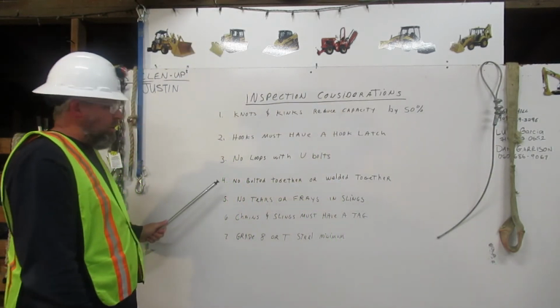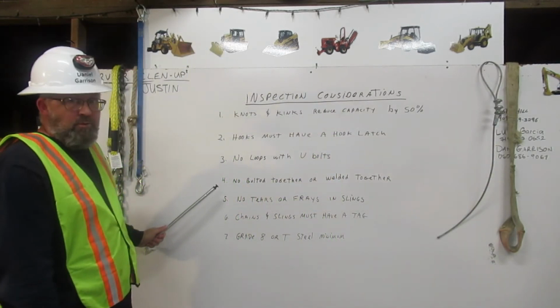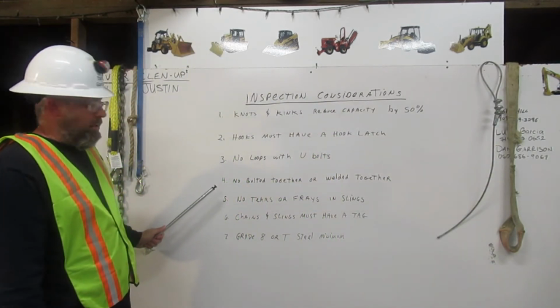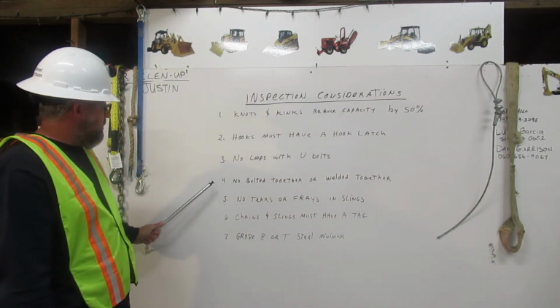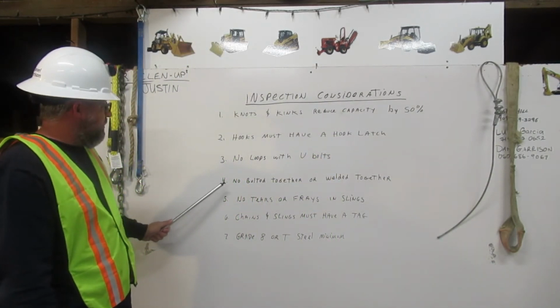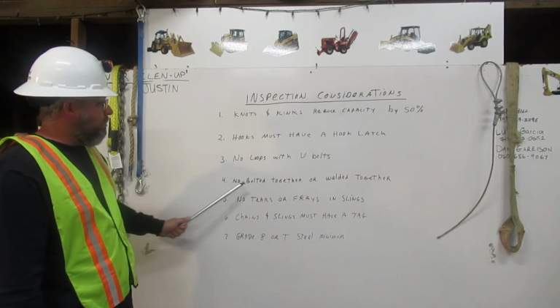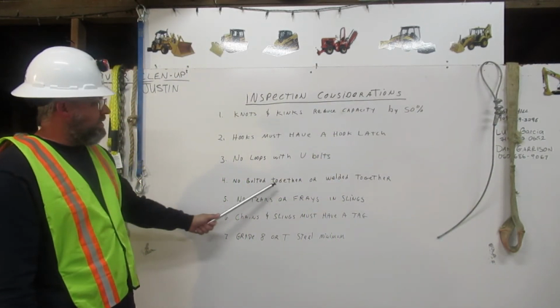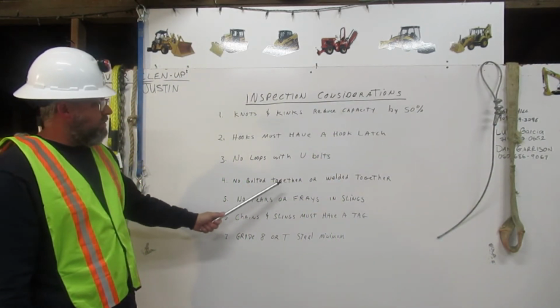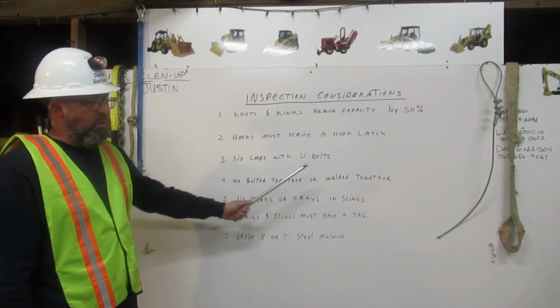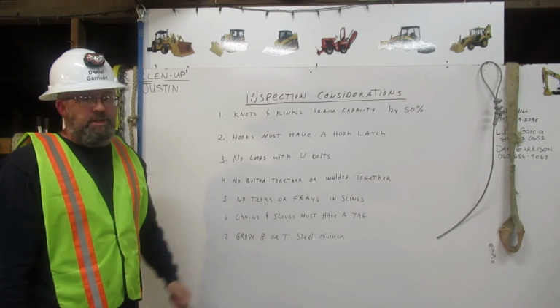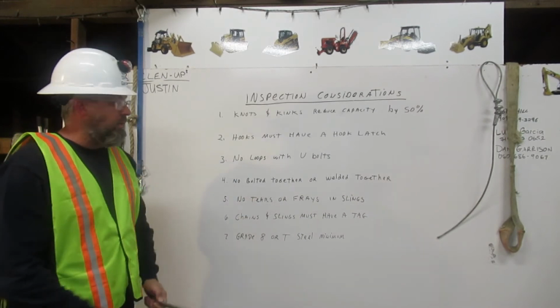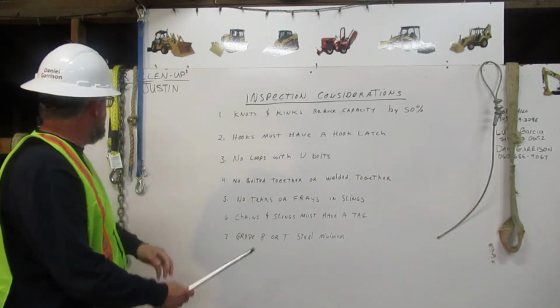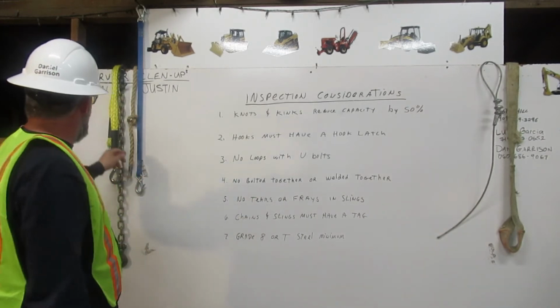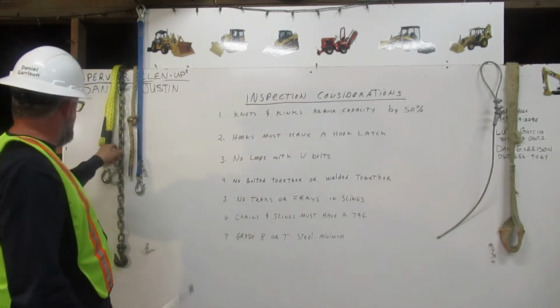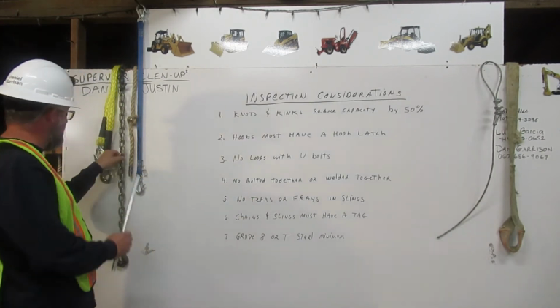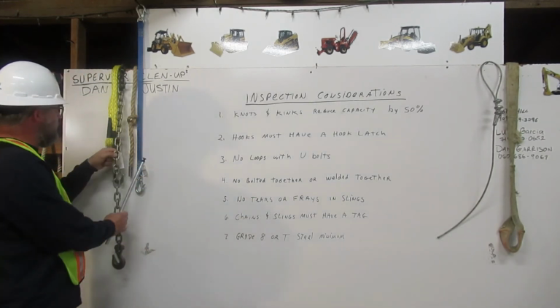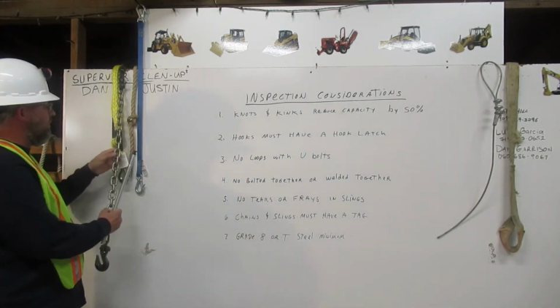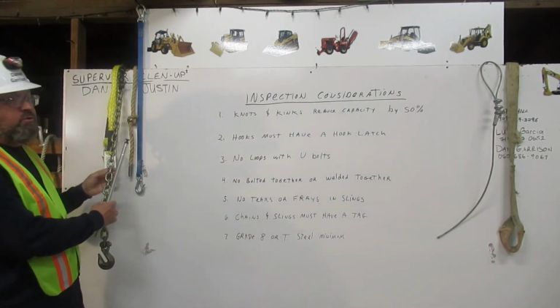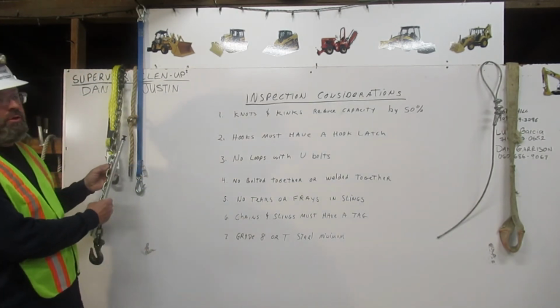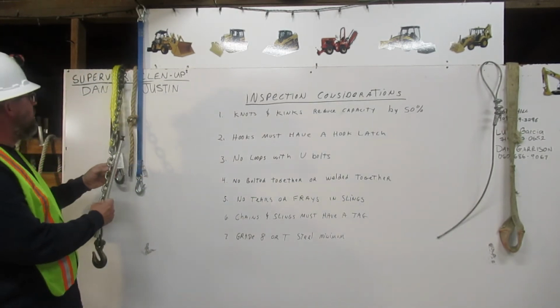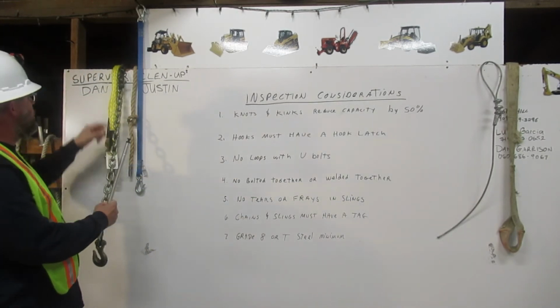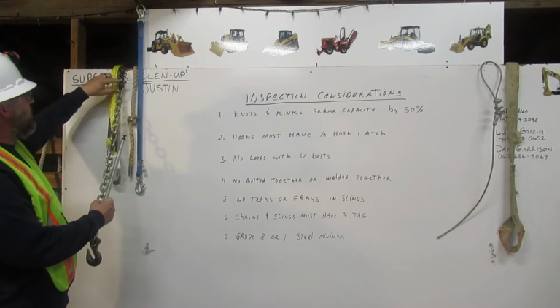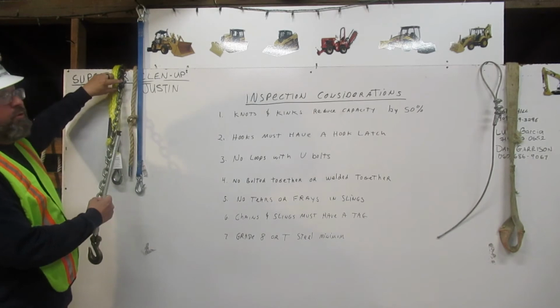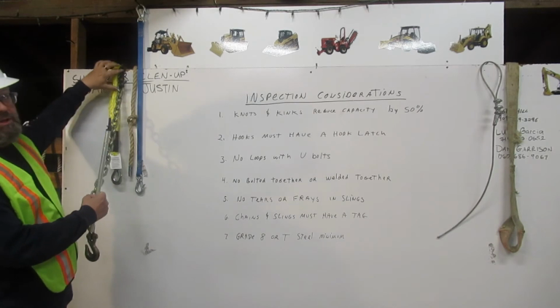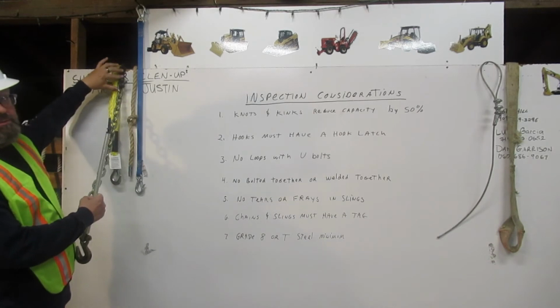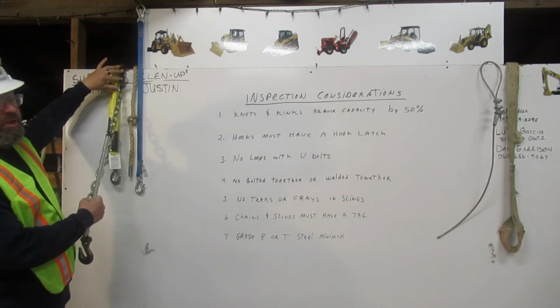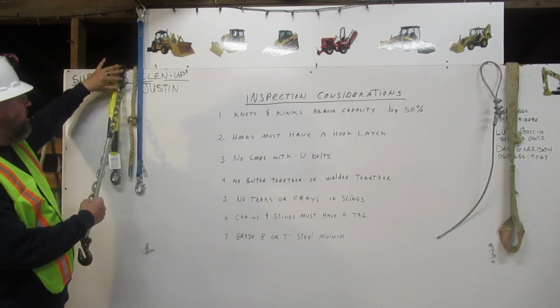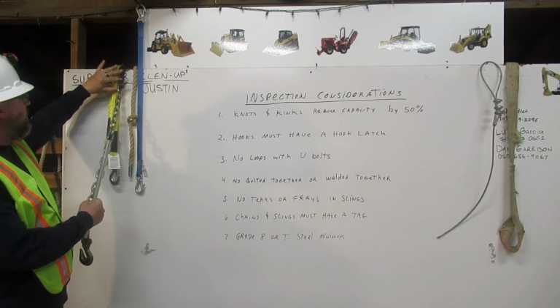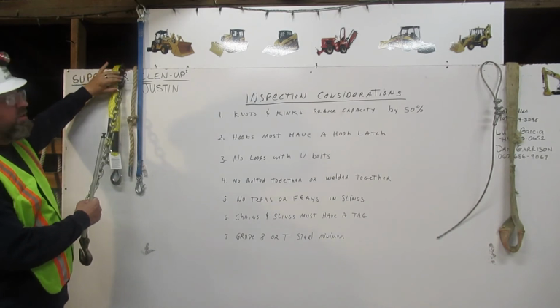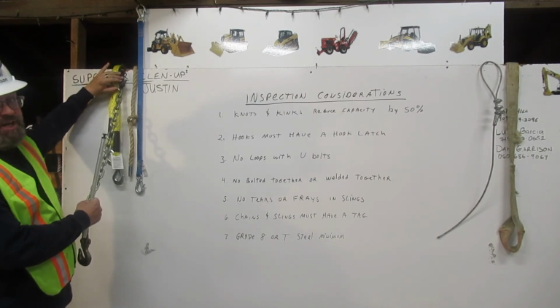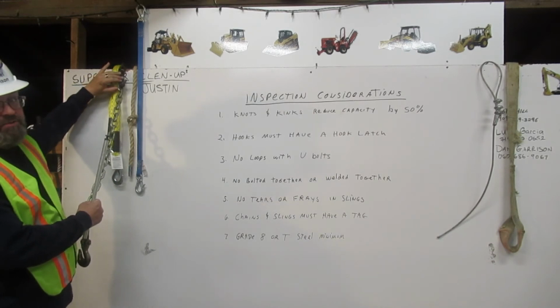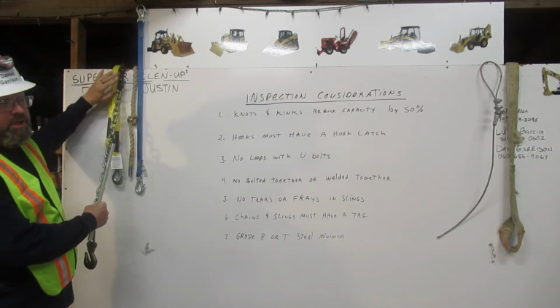Number four: no bolted together or welded together. This chain right here was too short, so they put a bolt through it and put another chain on there. This is not used for rigging.